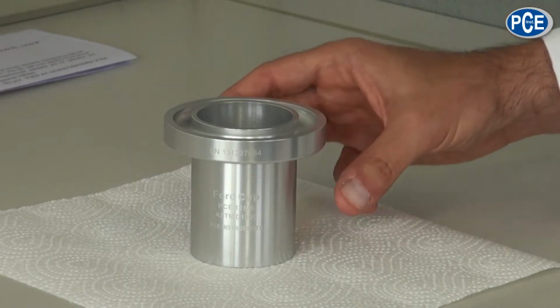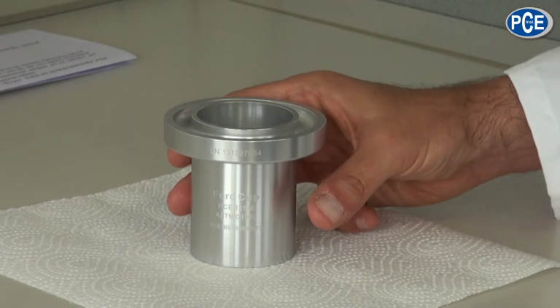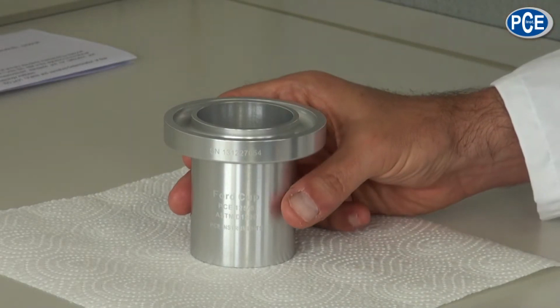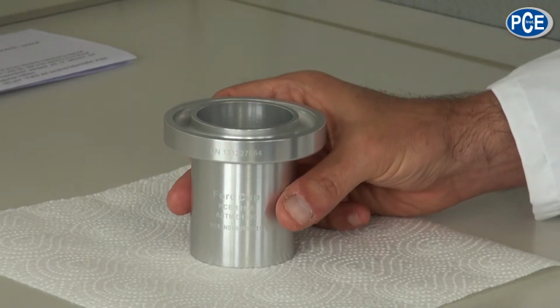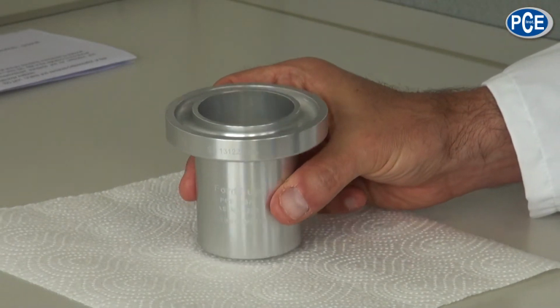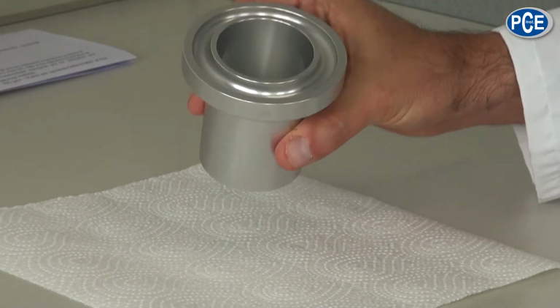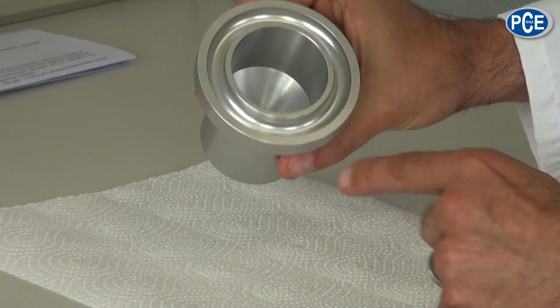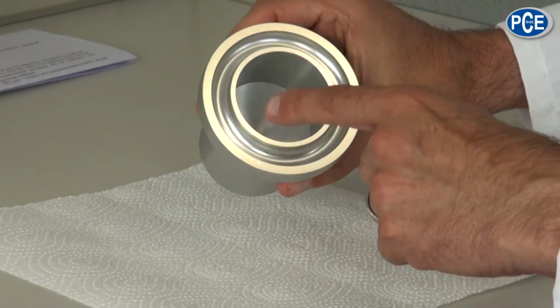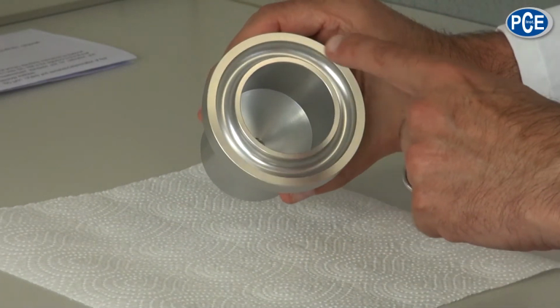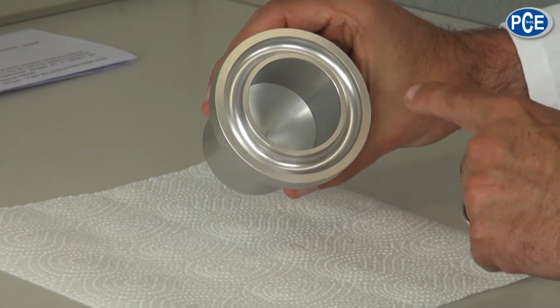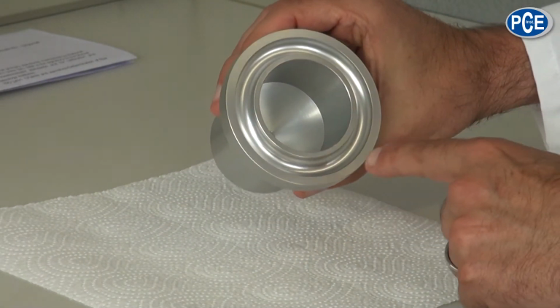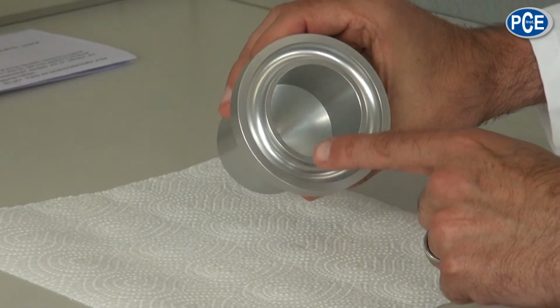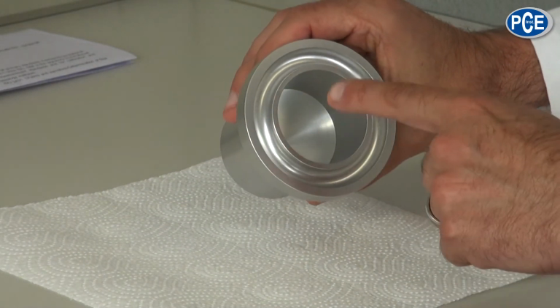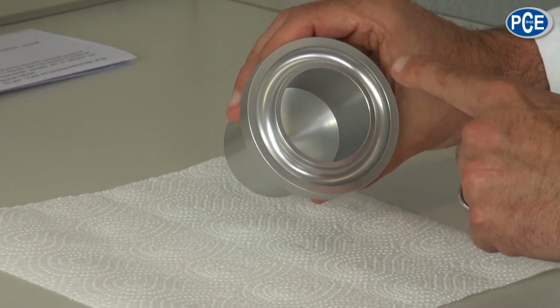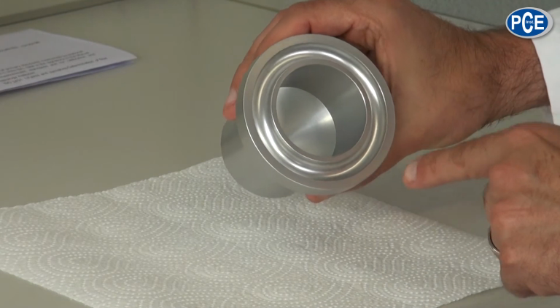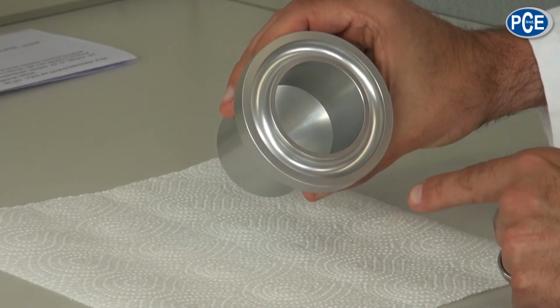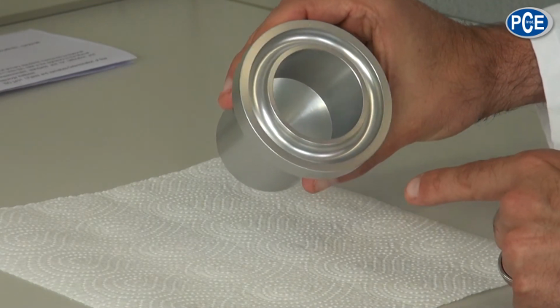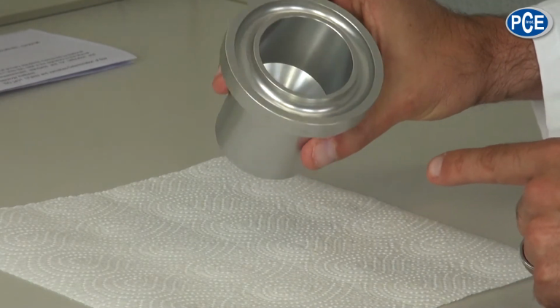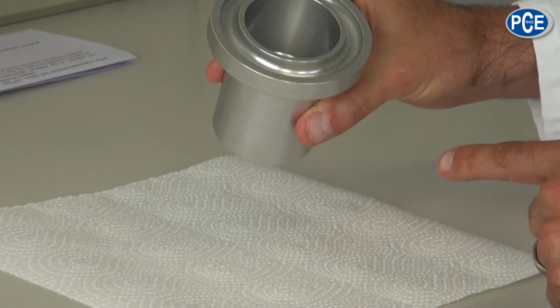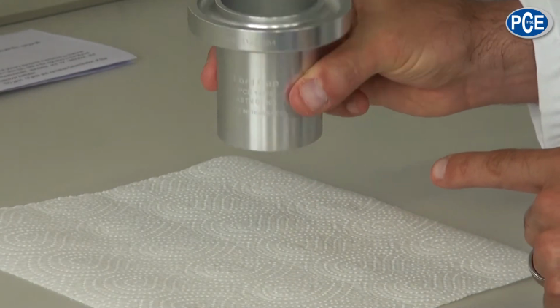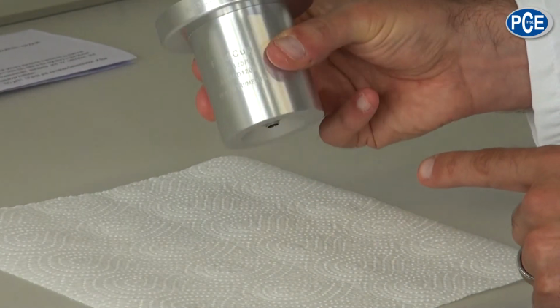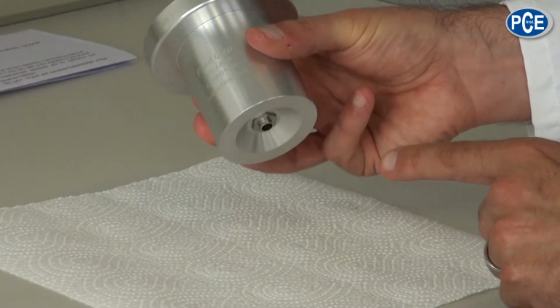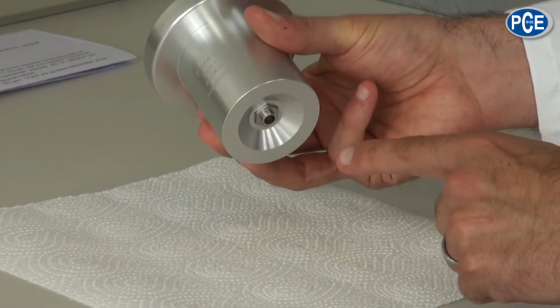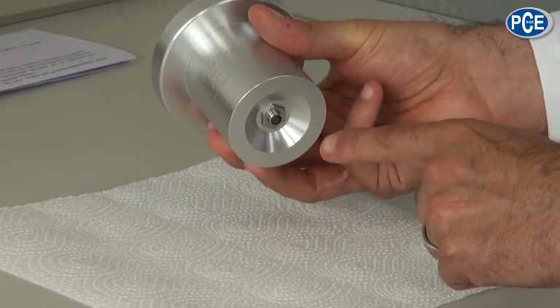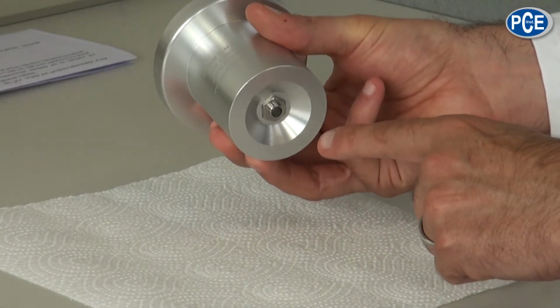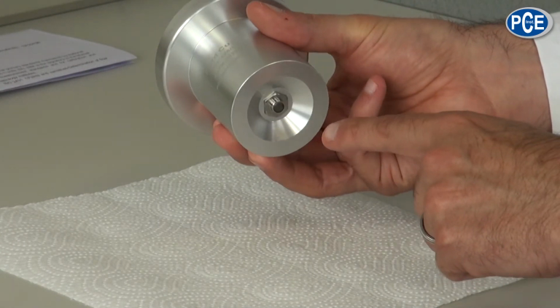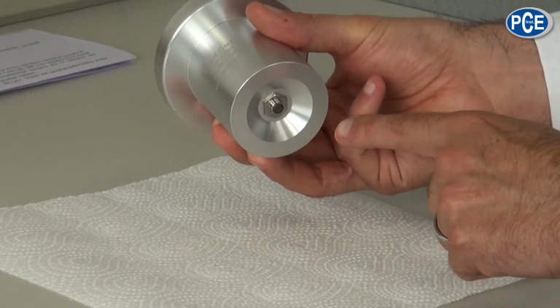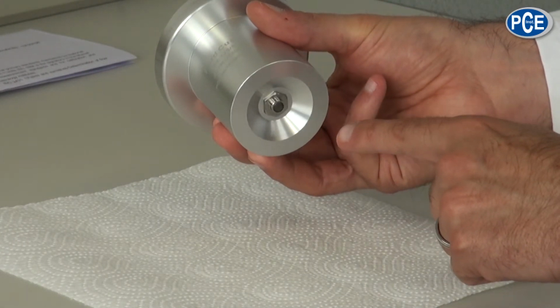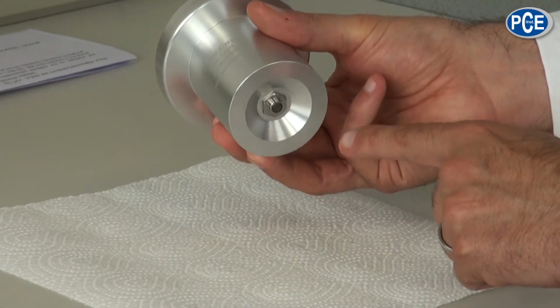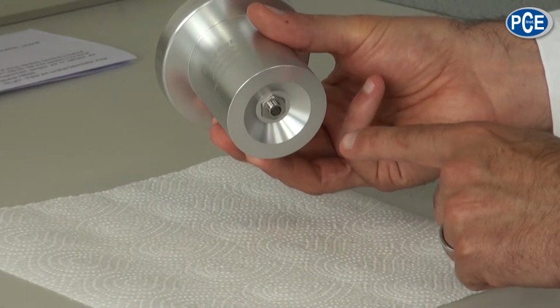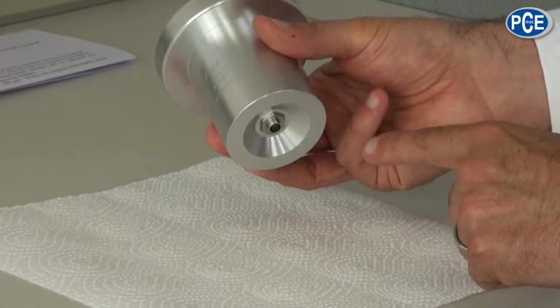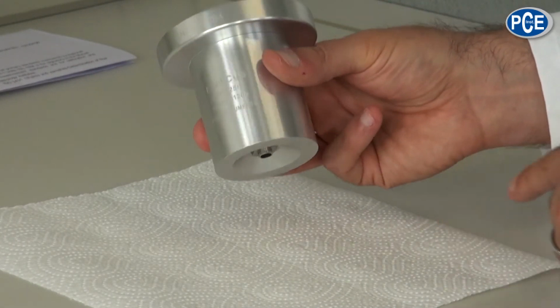The Ford Flow Cup is equipped on the top side with an overflow rim, and on the base an individual outlet nozzle.